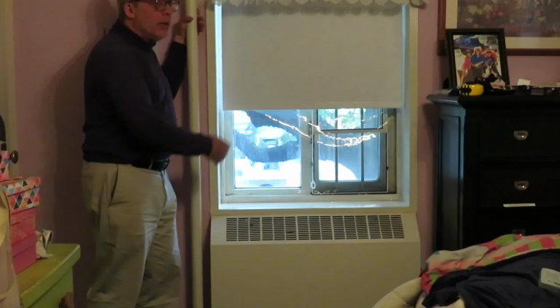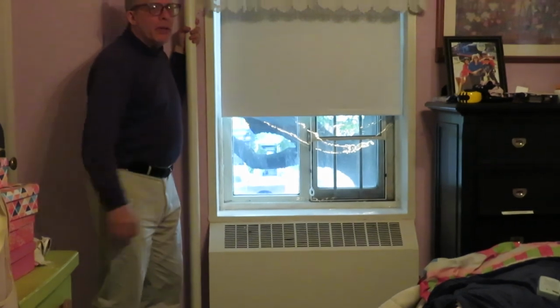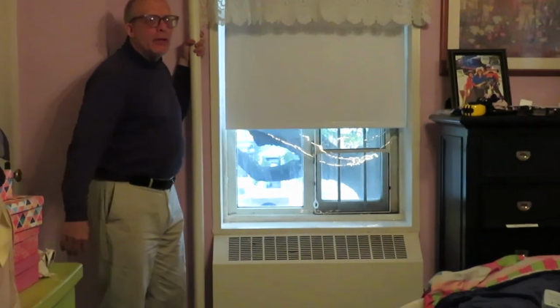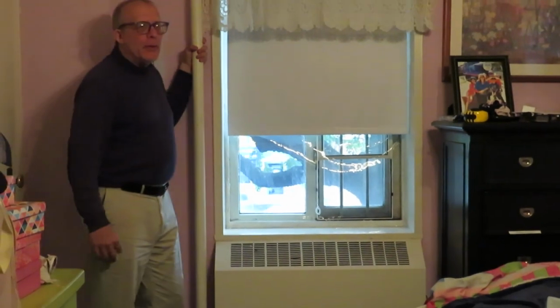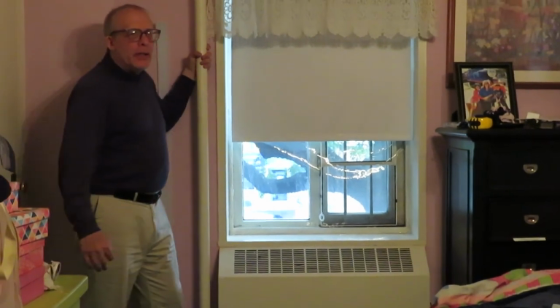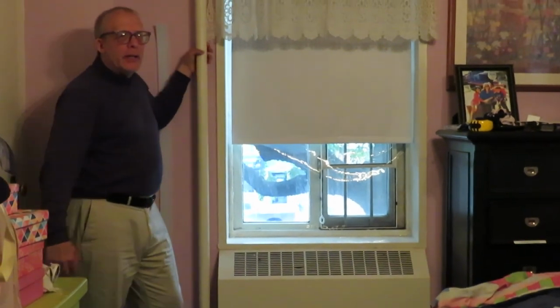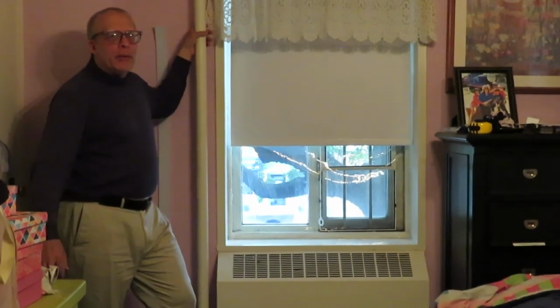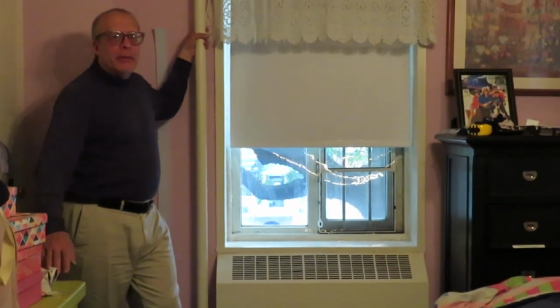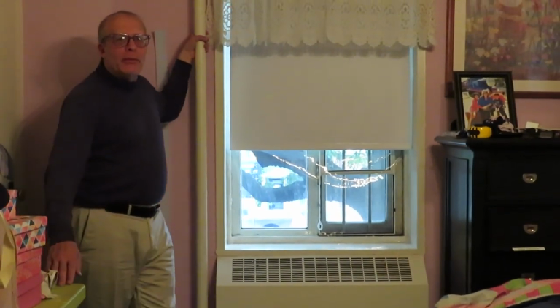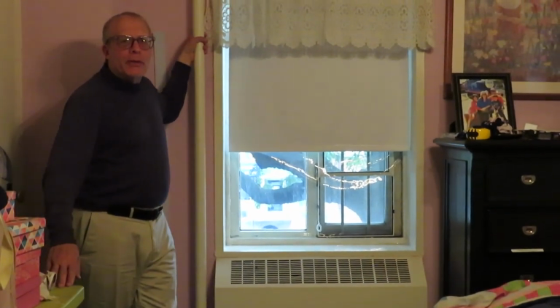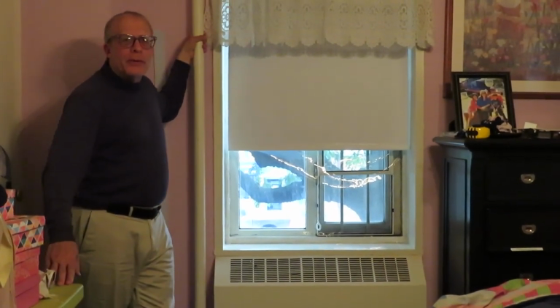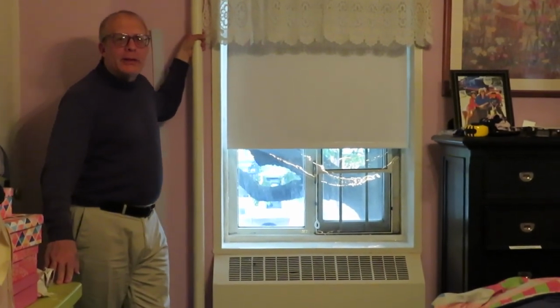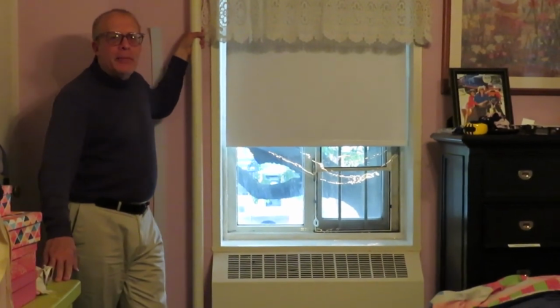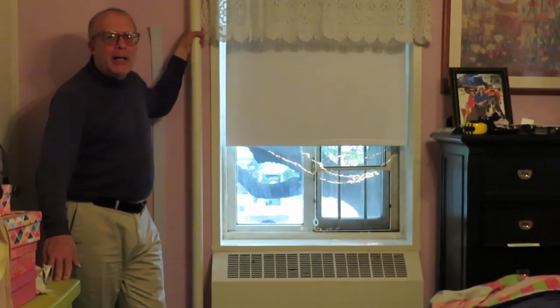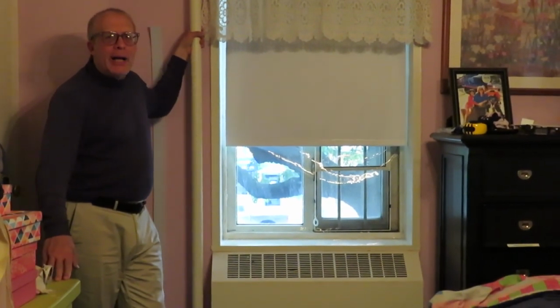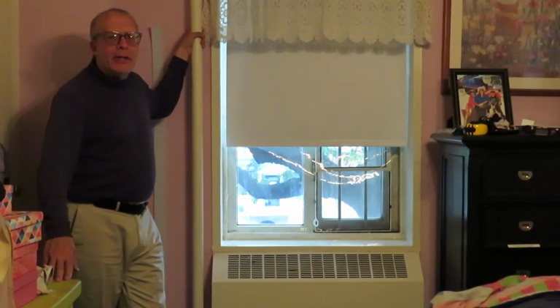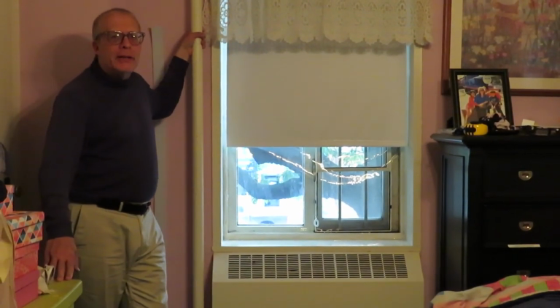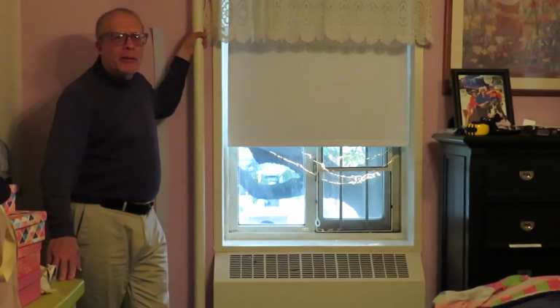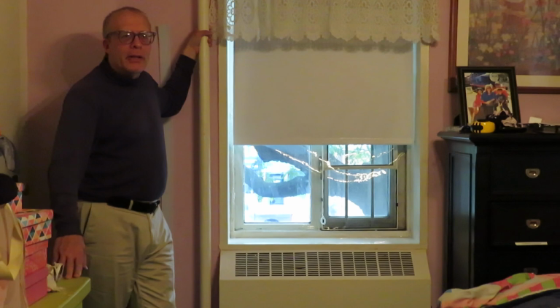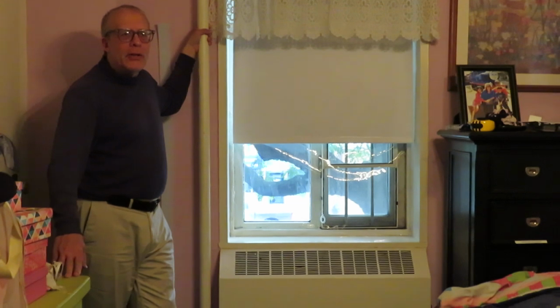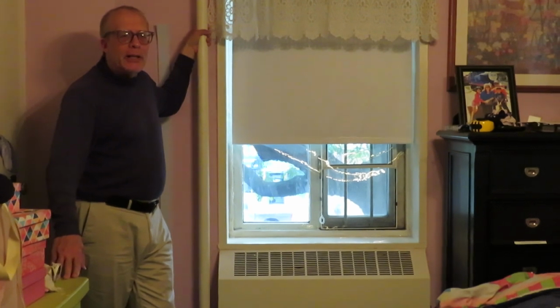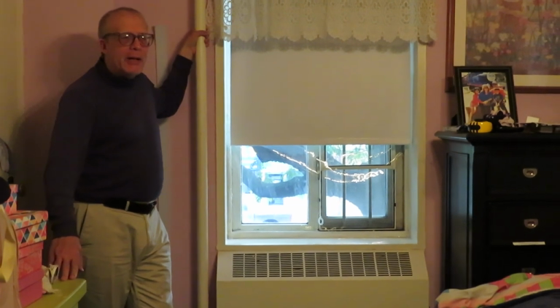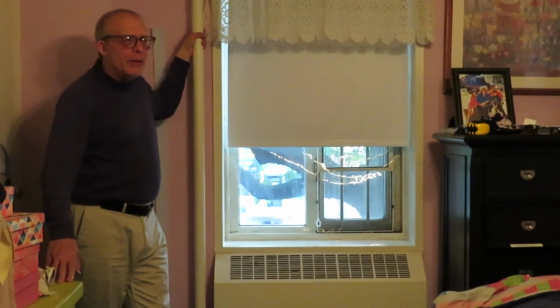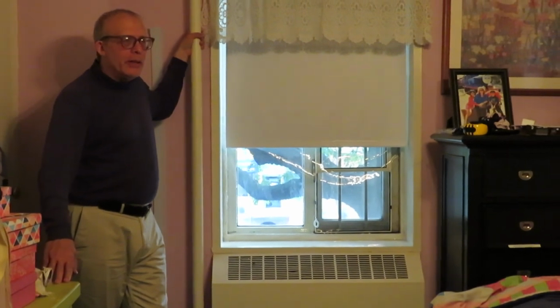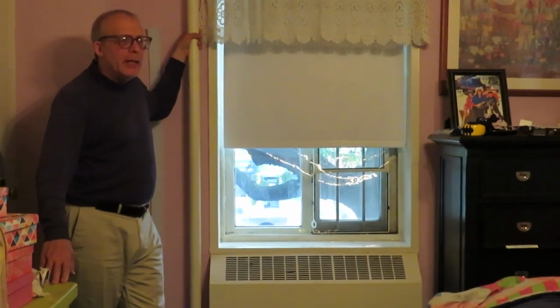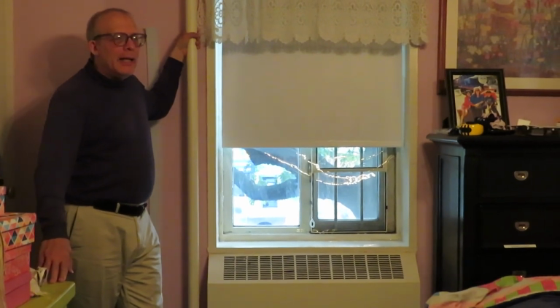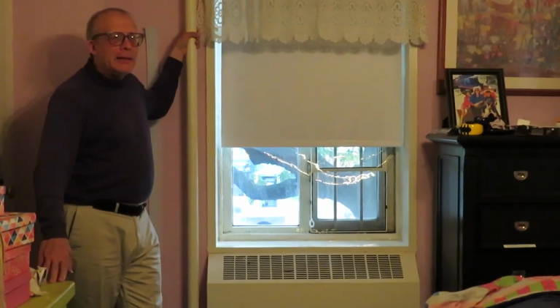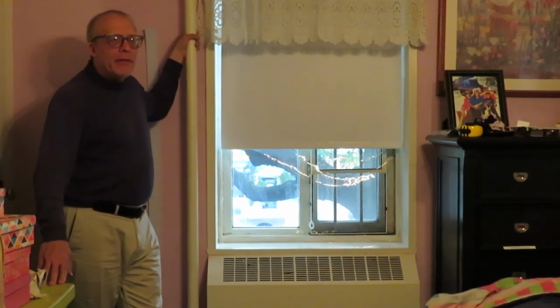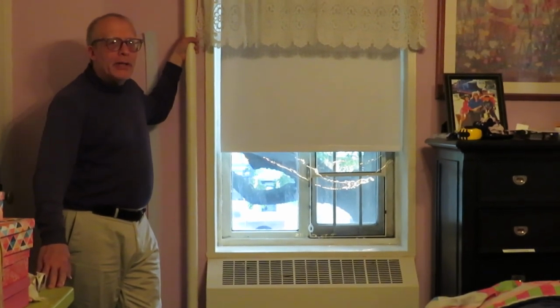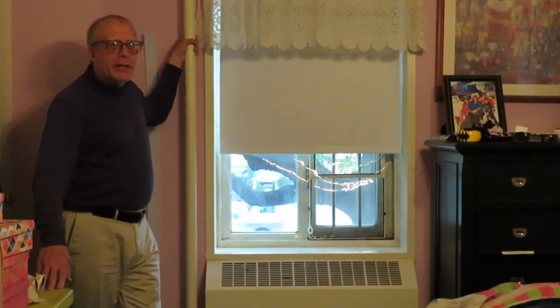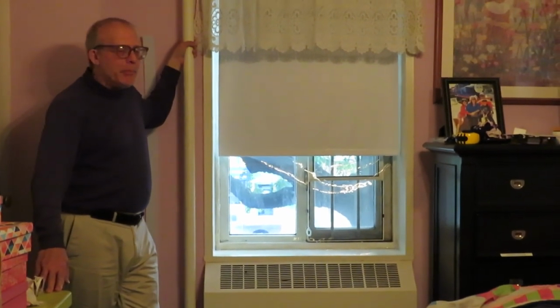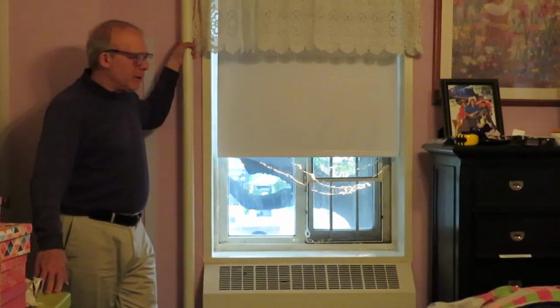A window with a window film on it. The purpose of window films is to keep hot air out in the summer and cold air out in the winter and save on energy bills.